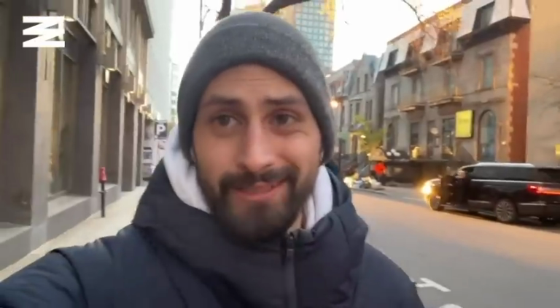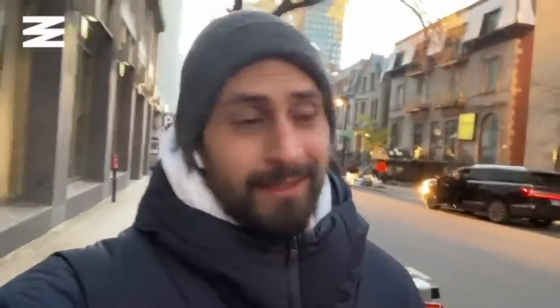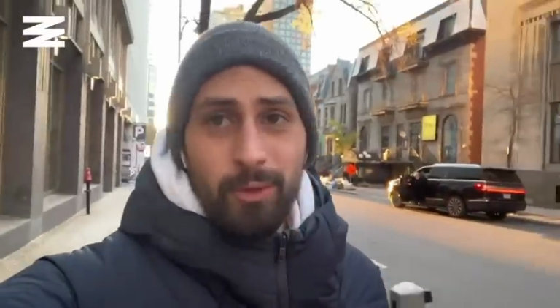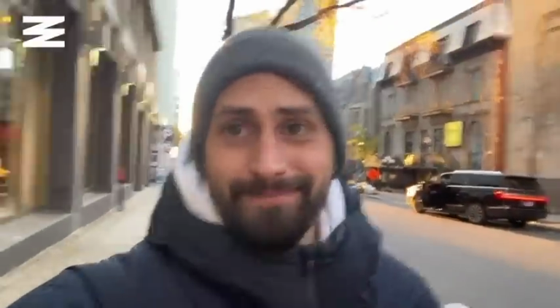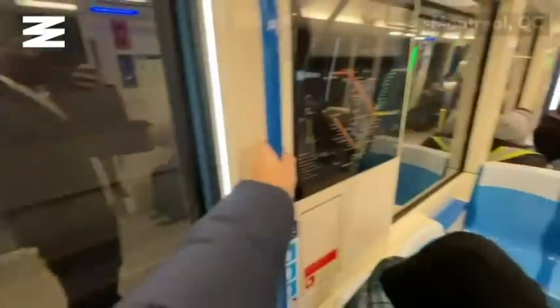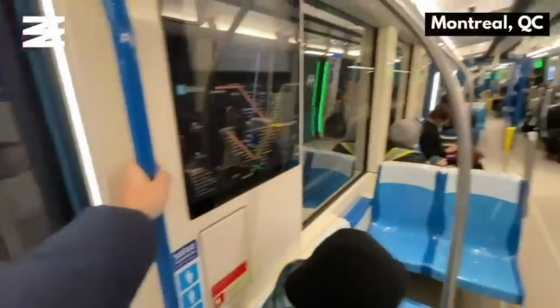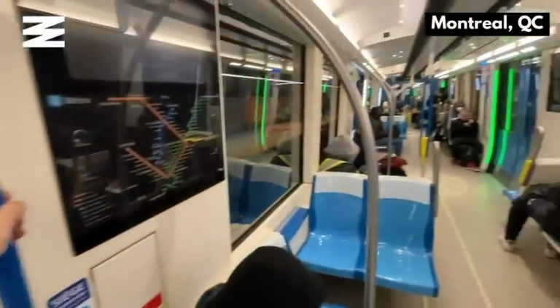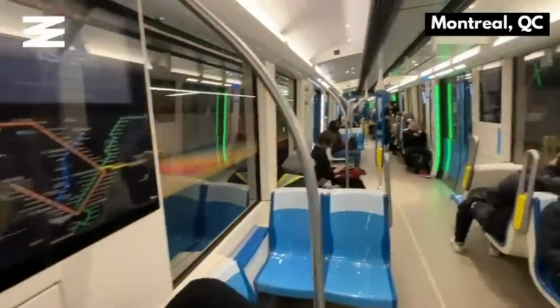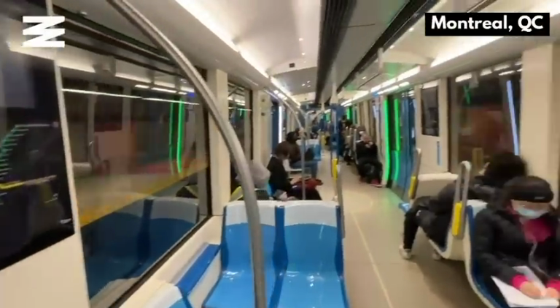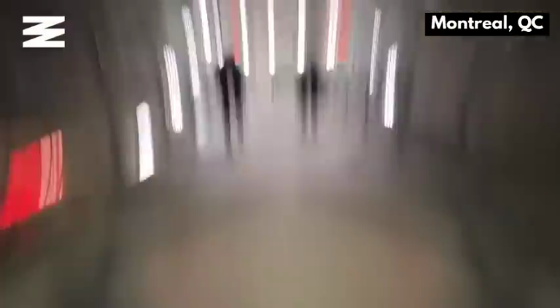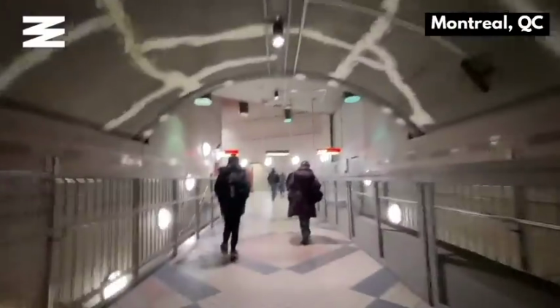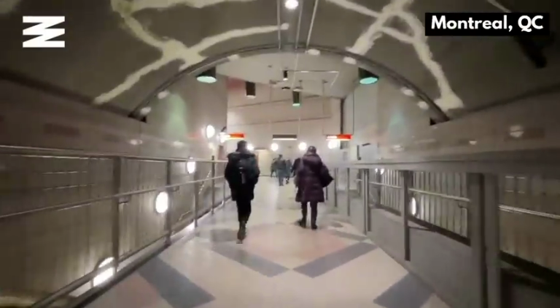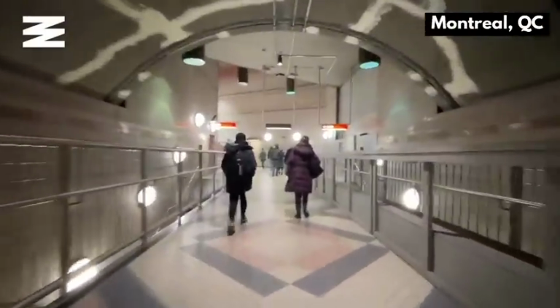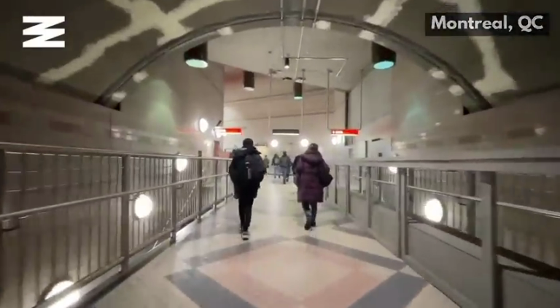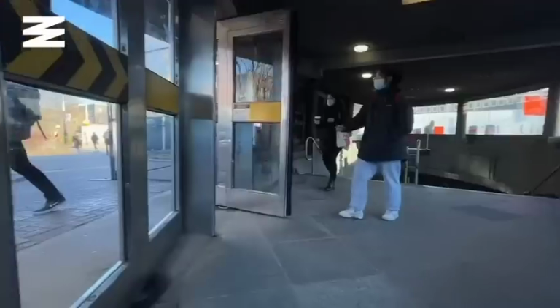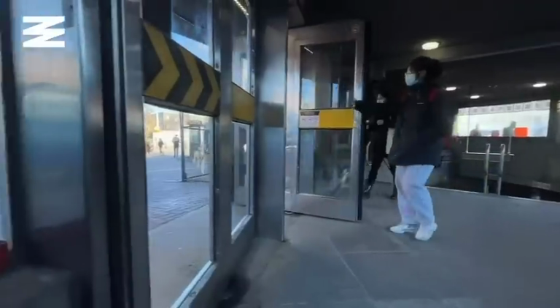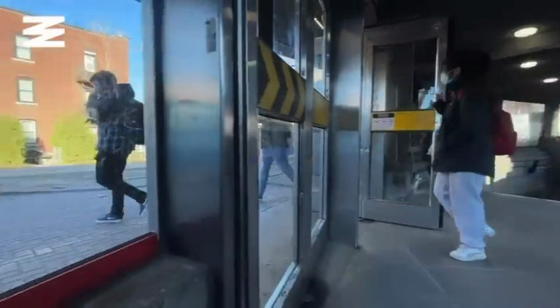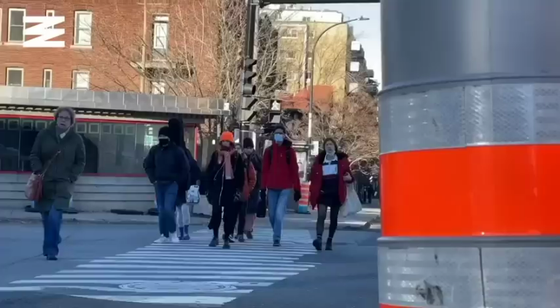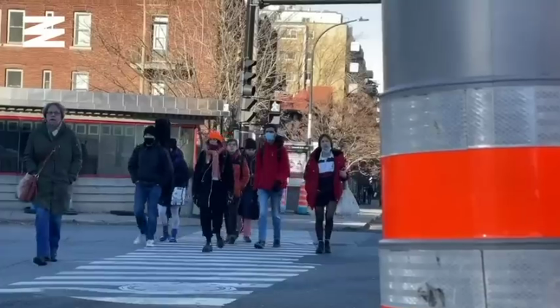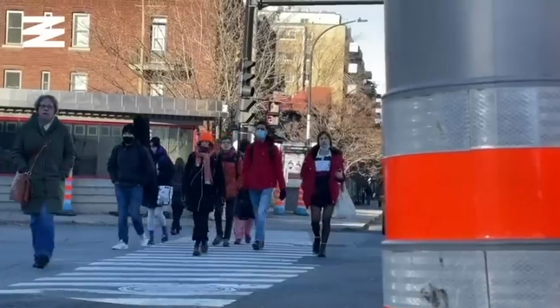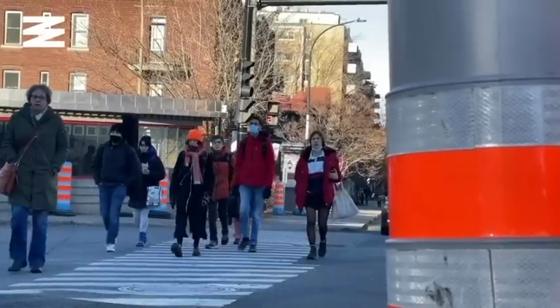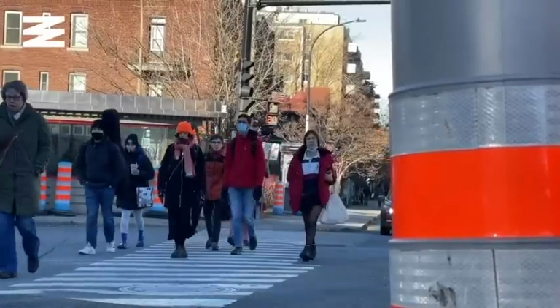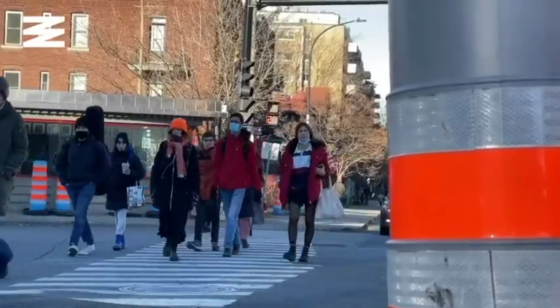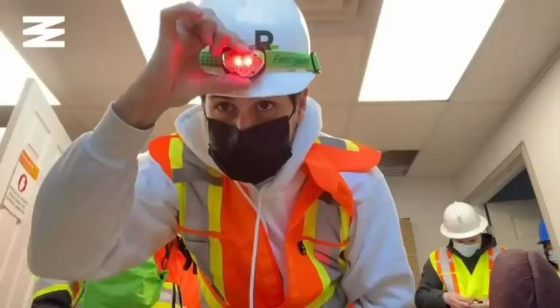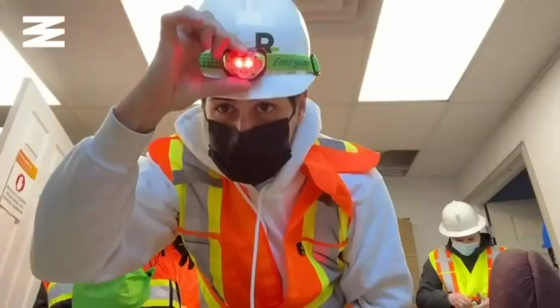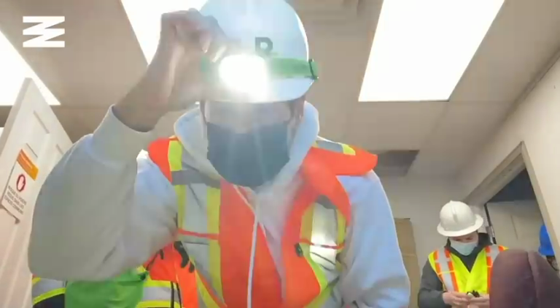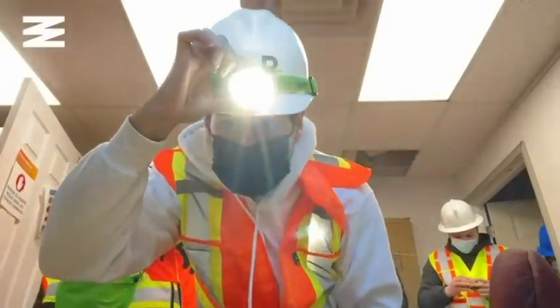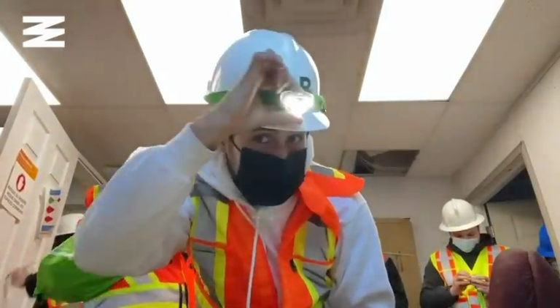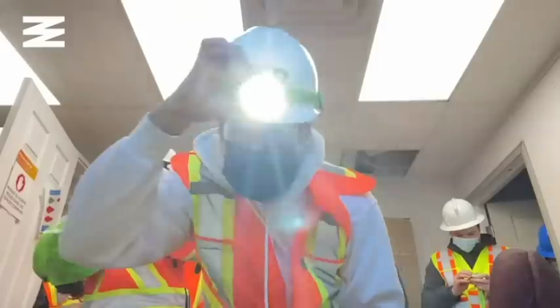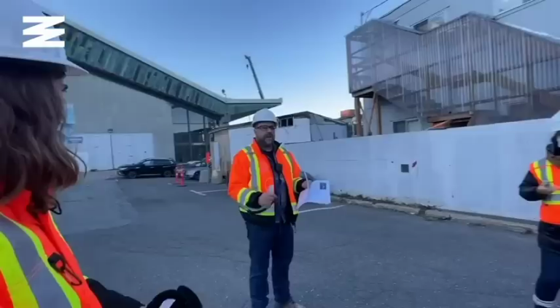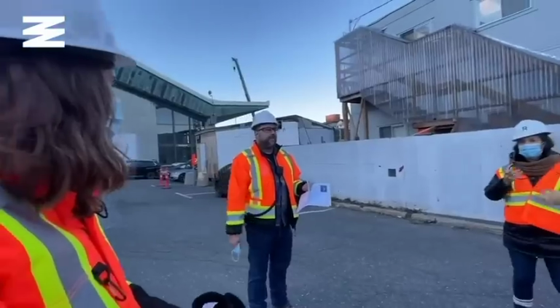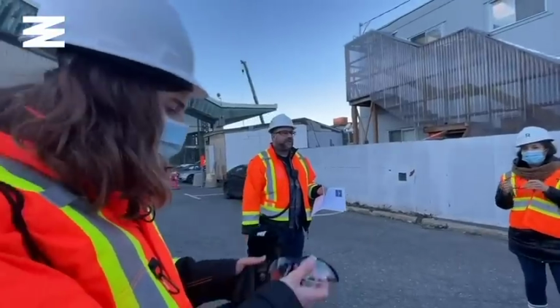The new station is going to be connecting to Montreal's pre-existing STM metro system at Edouard Montpetit, right next to l'Université de Montréal. This site is serious, so I'm getting geared up. Welcome to our station.